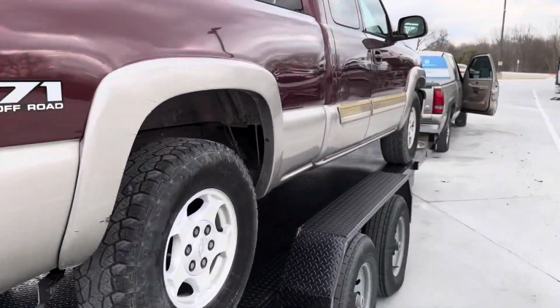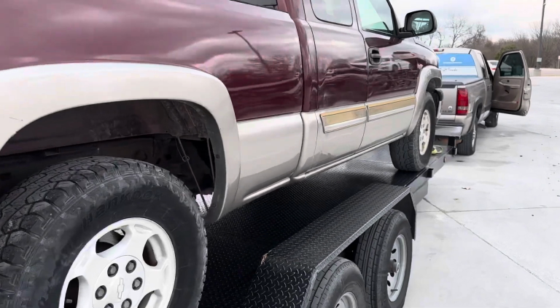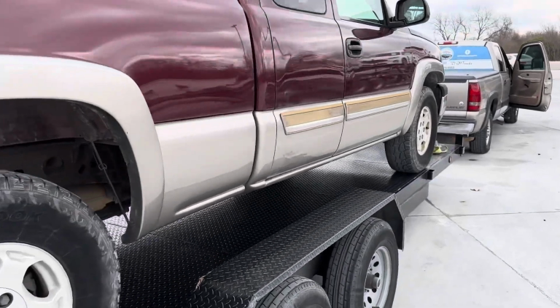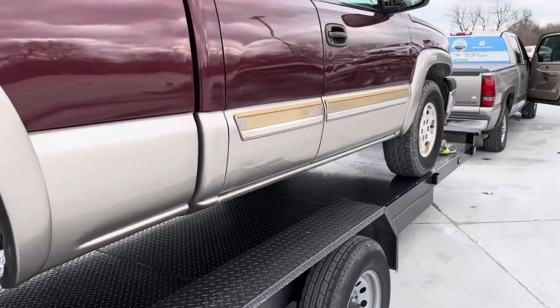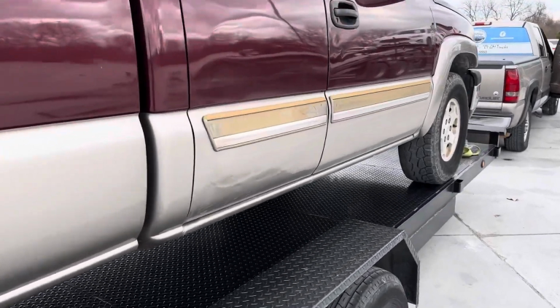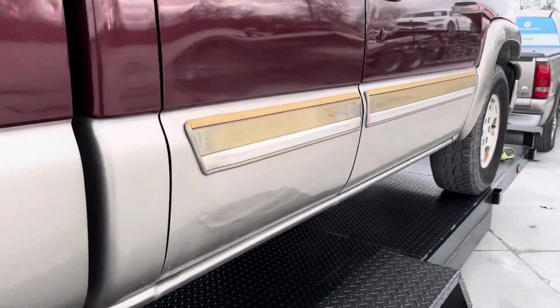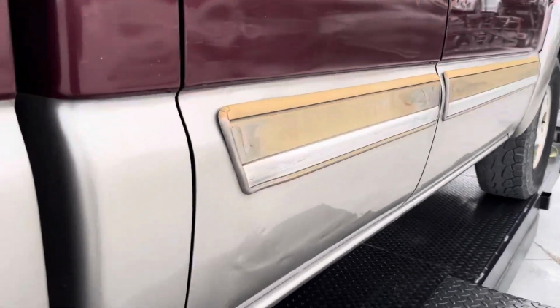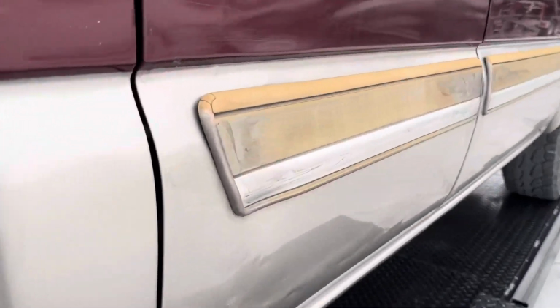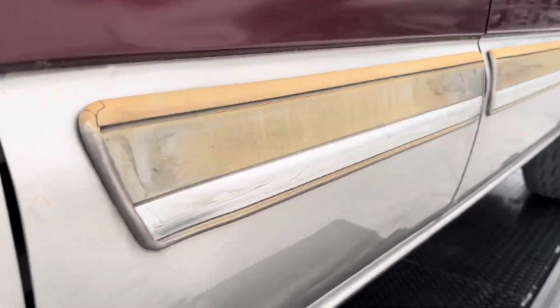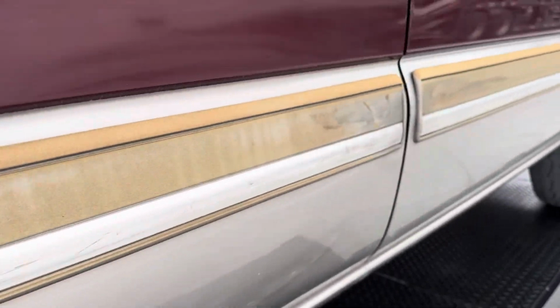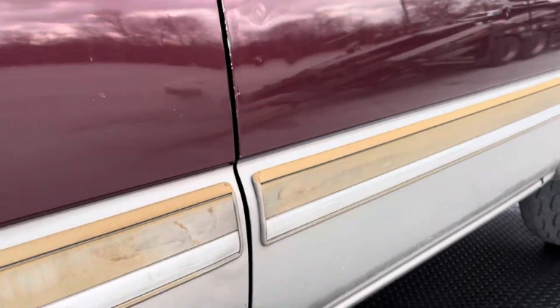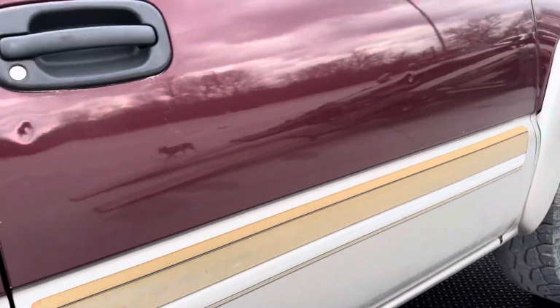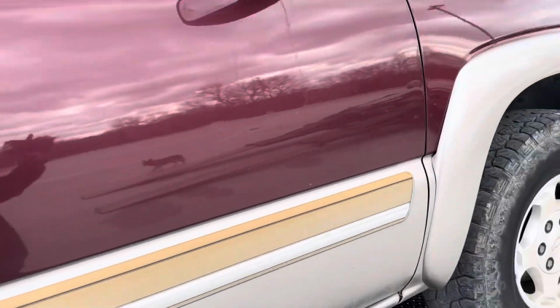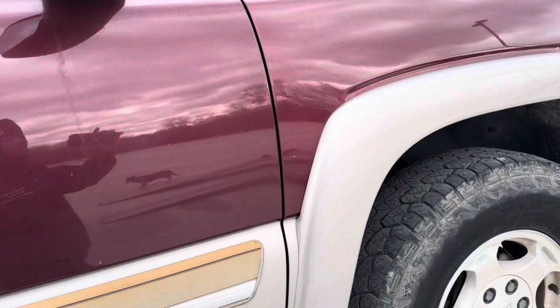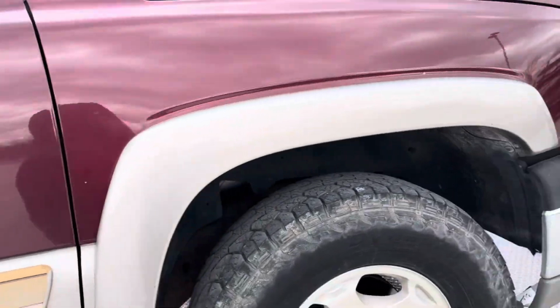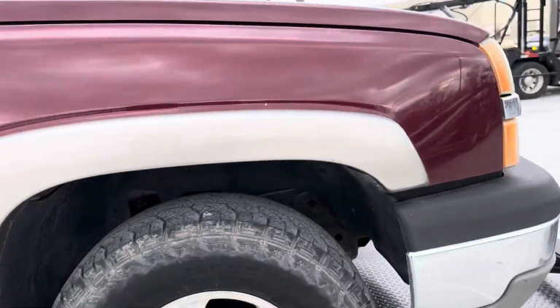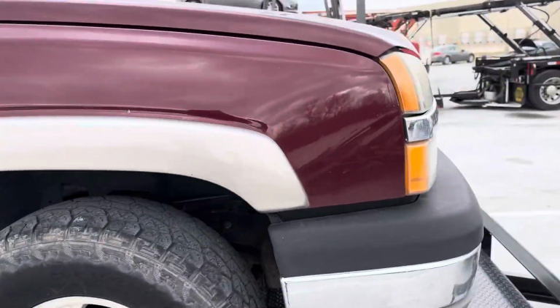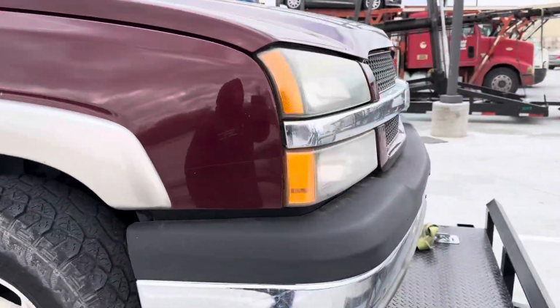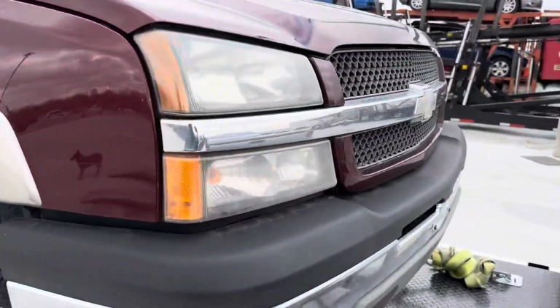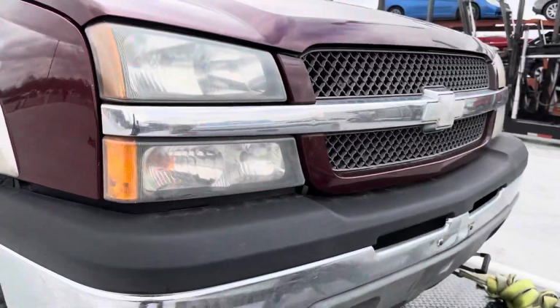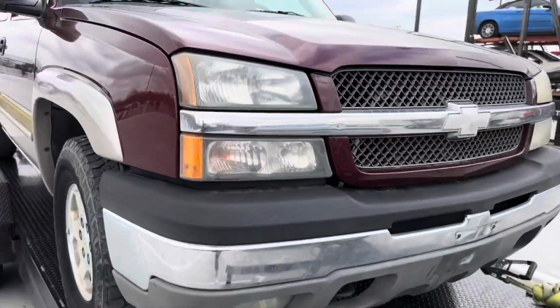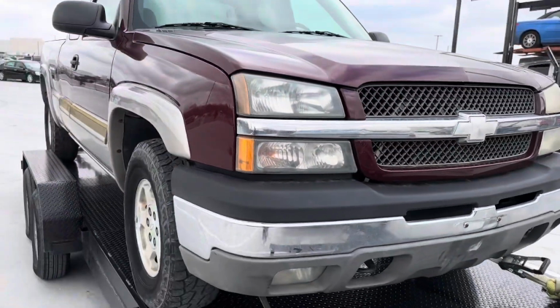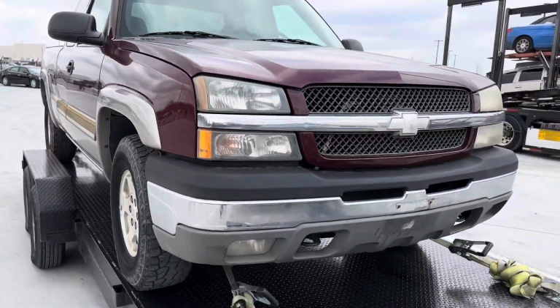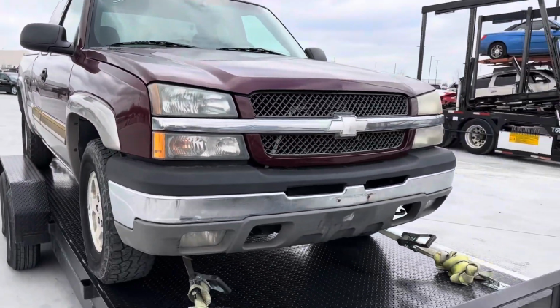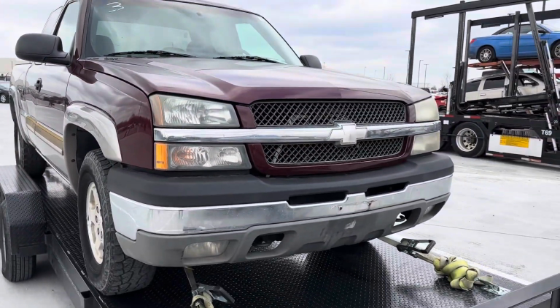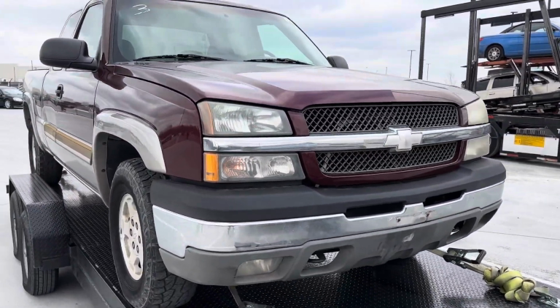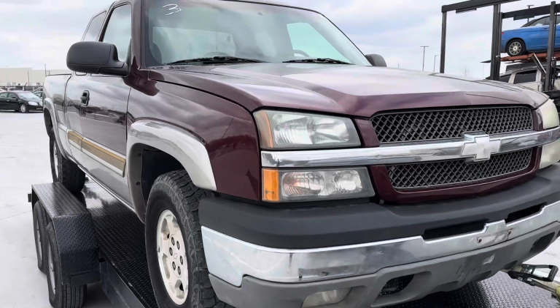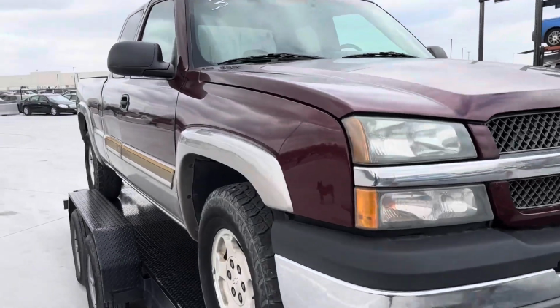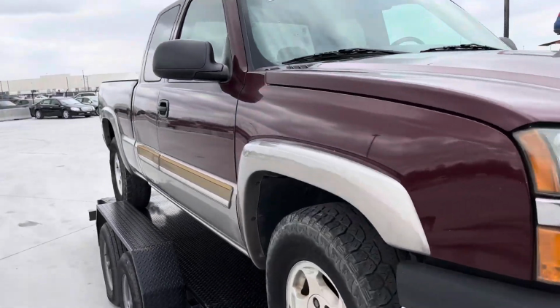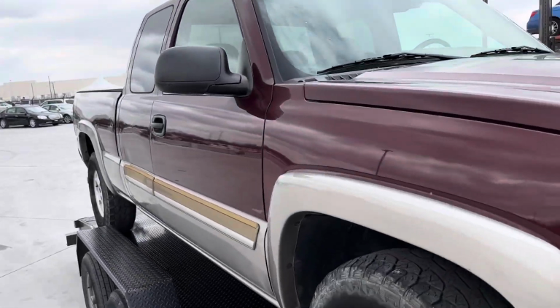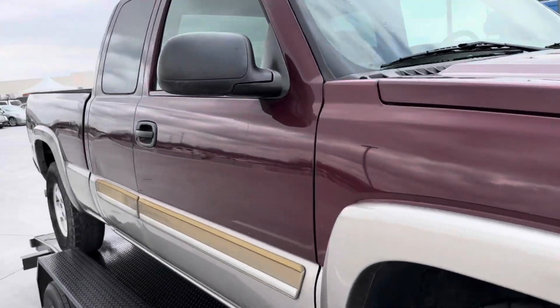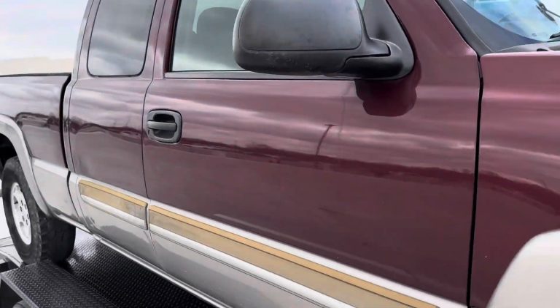Real nice. Decent straight body. Got a few cosmetic things going on. But overall, it's a straight truck. I give it a 7 out of 10, if I was to rate it out of 10.